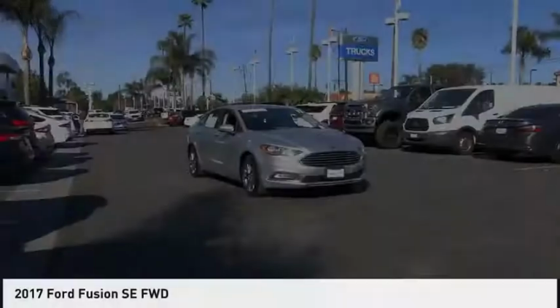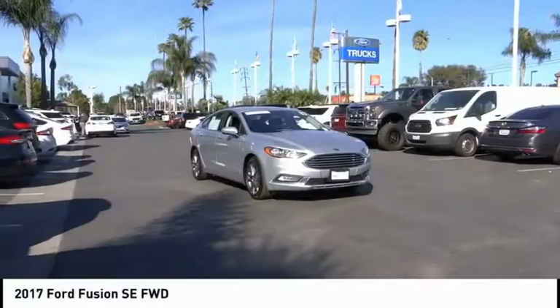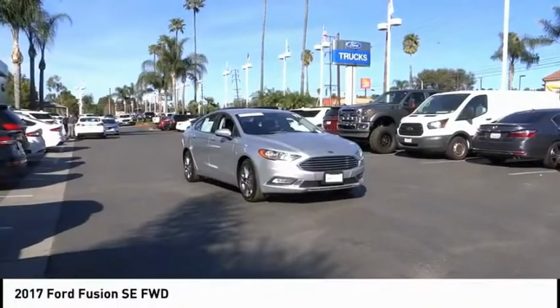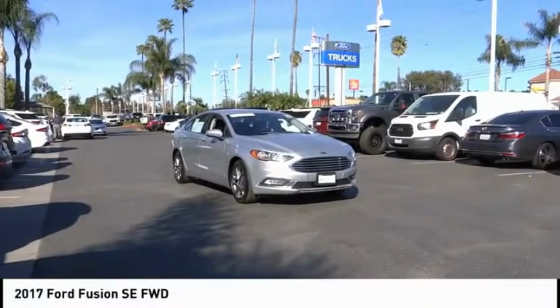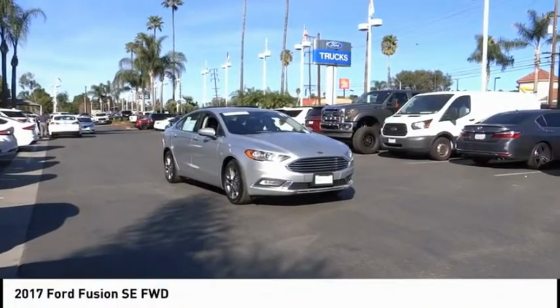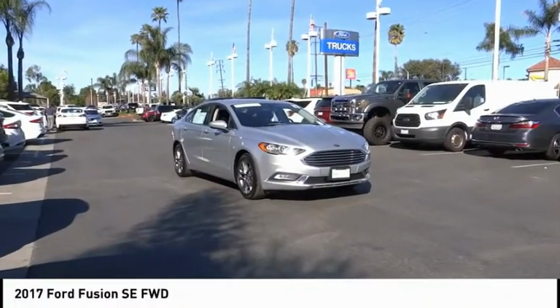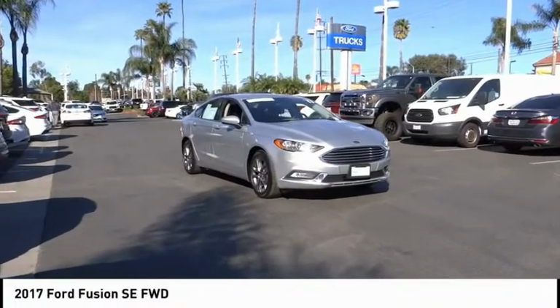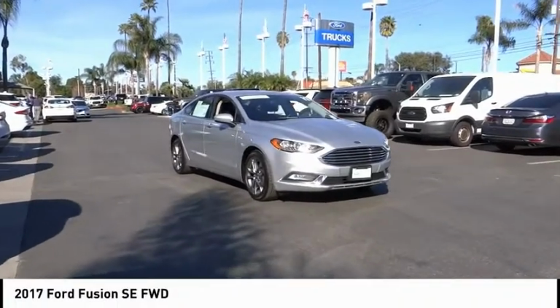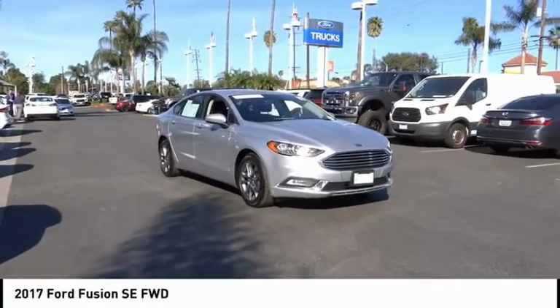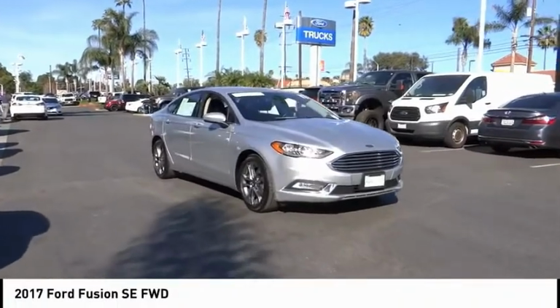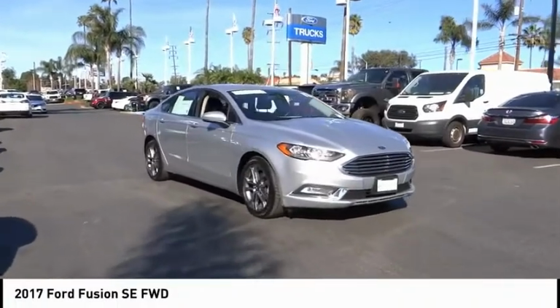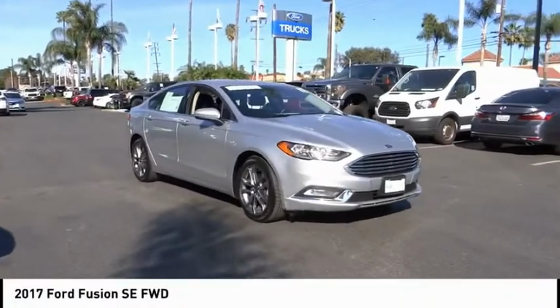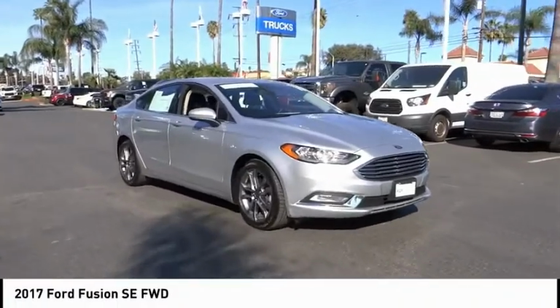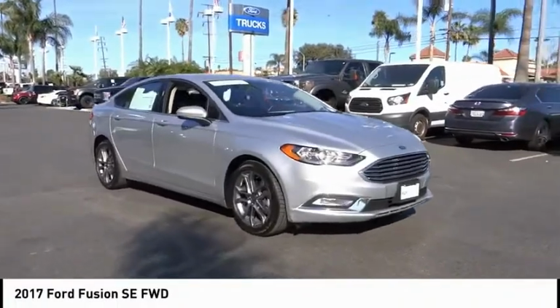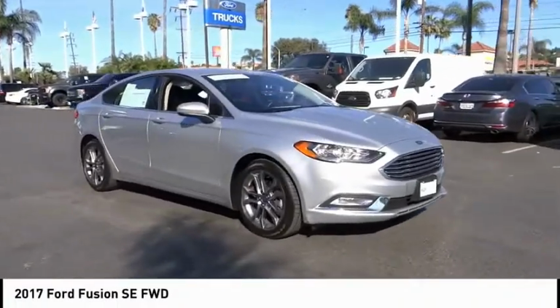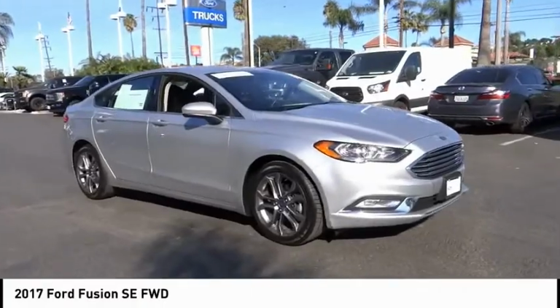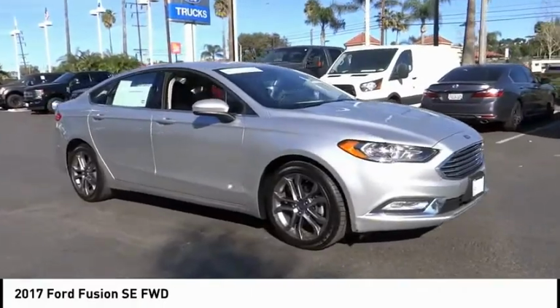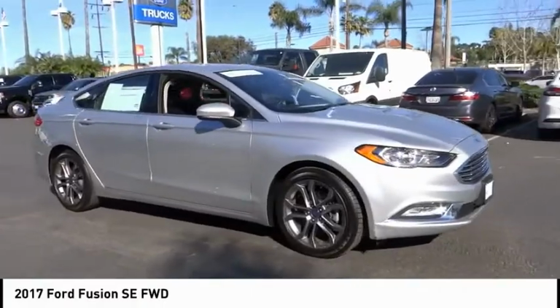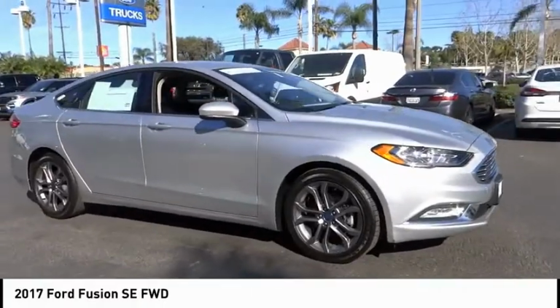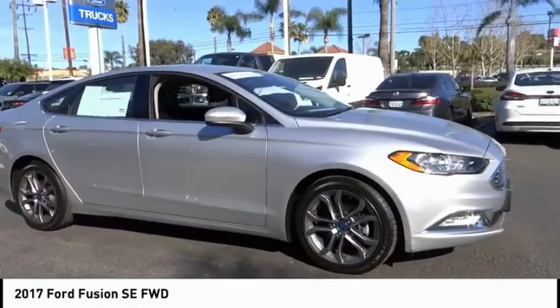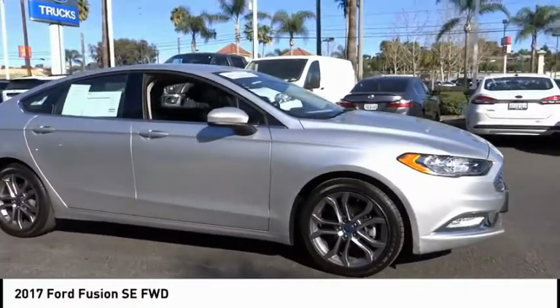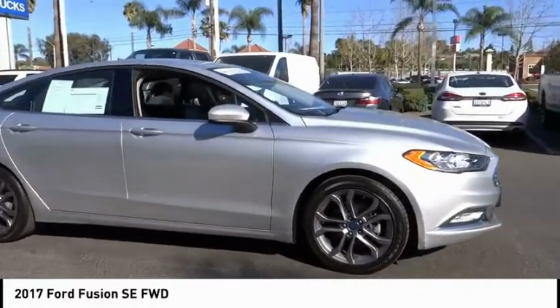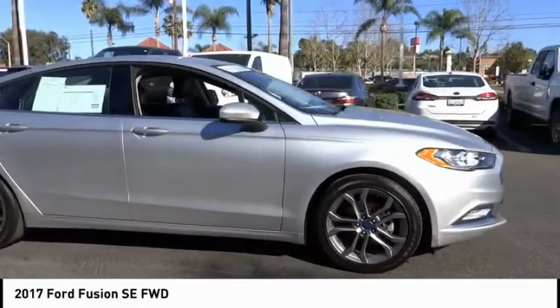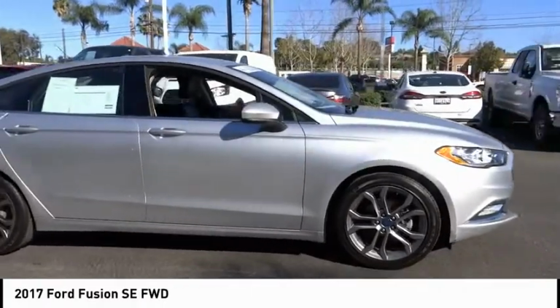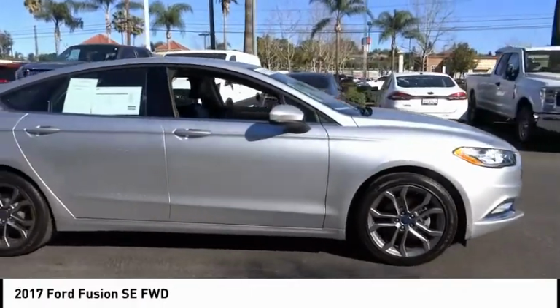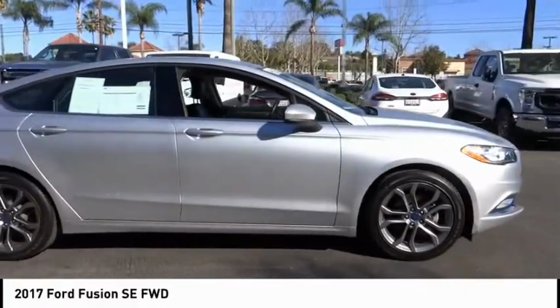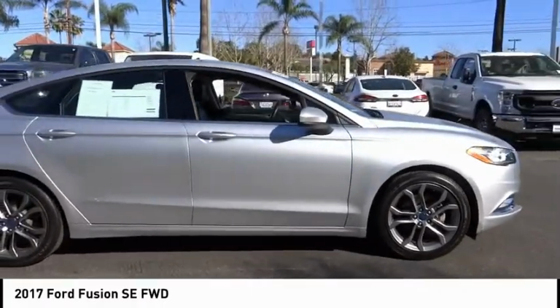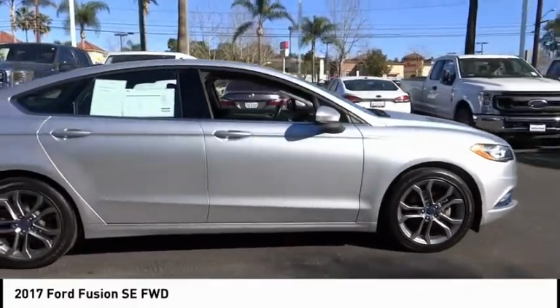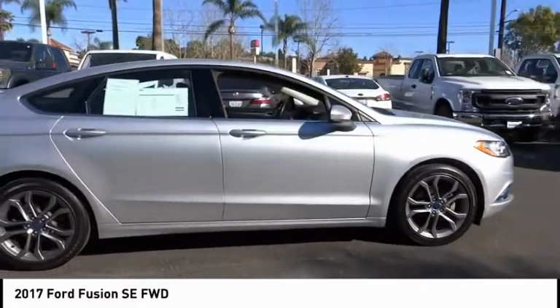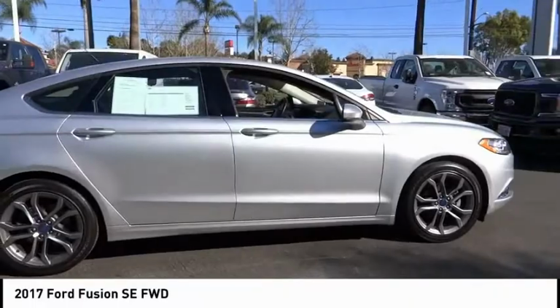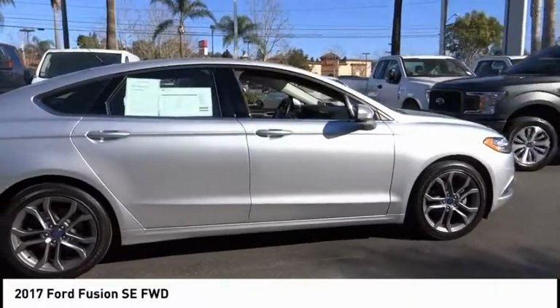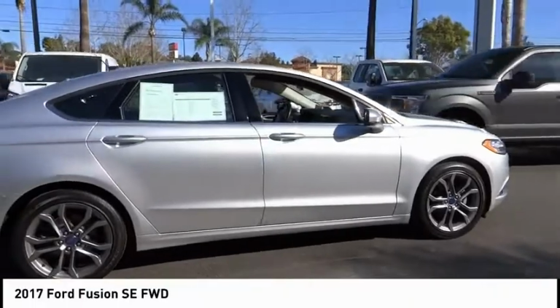You are going to love the 2017 Fusion. You can have both impressive power and great economy in a Fusion. This vehicle has less than 25,000 miles.